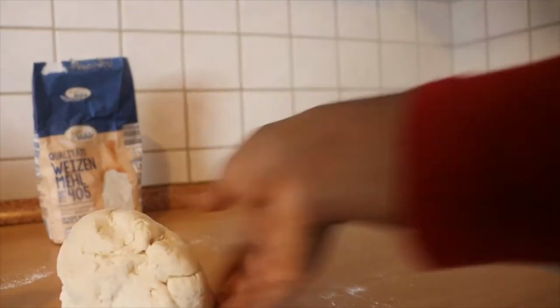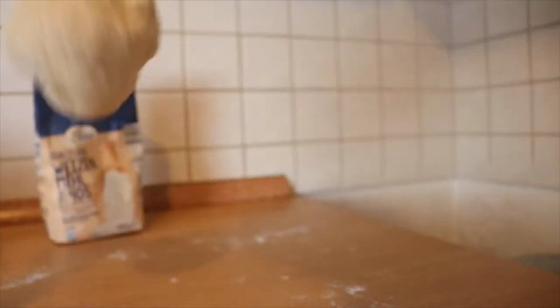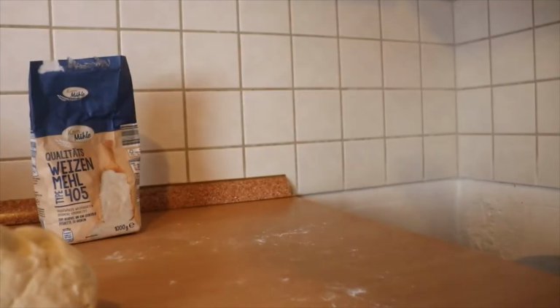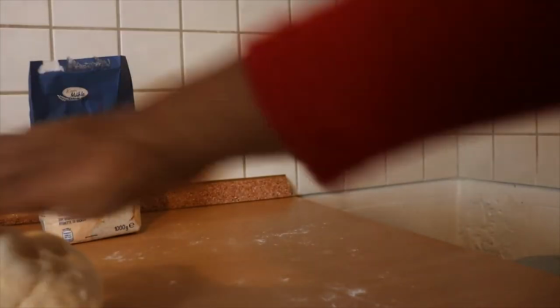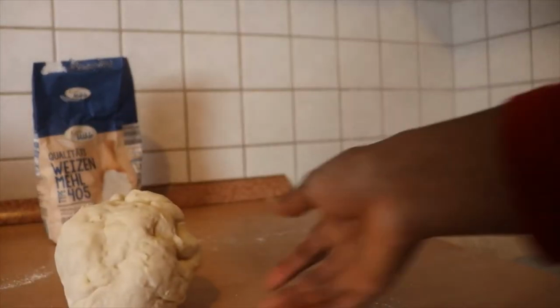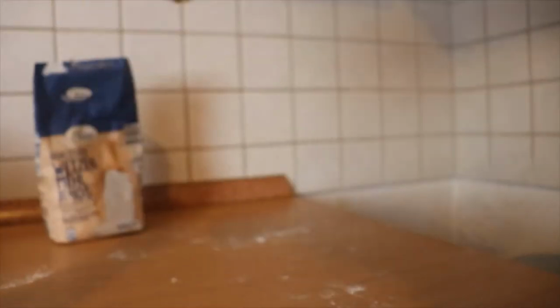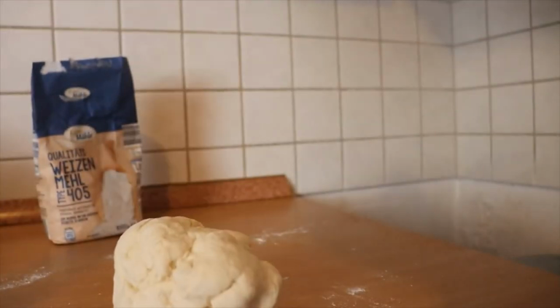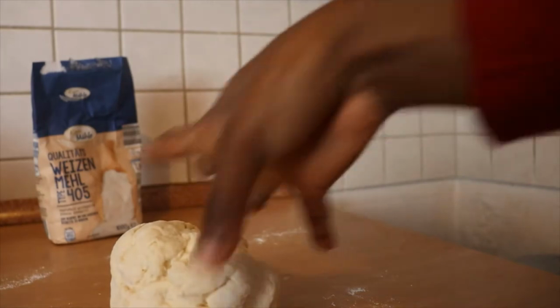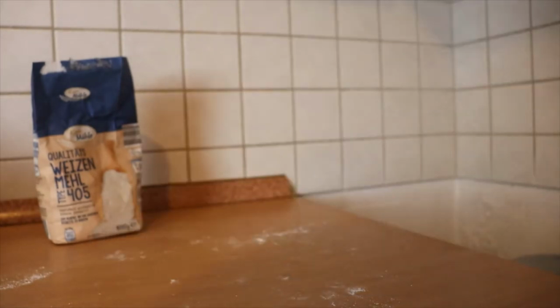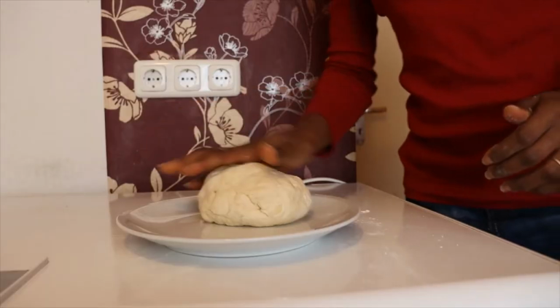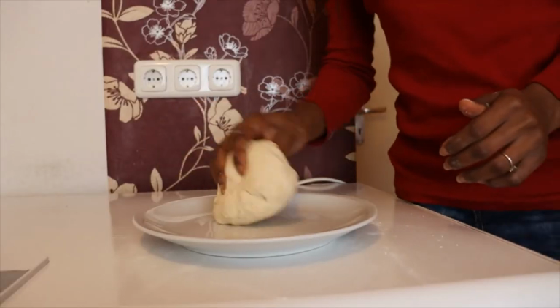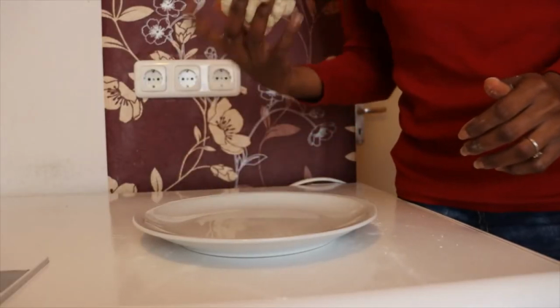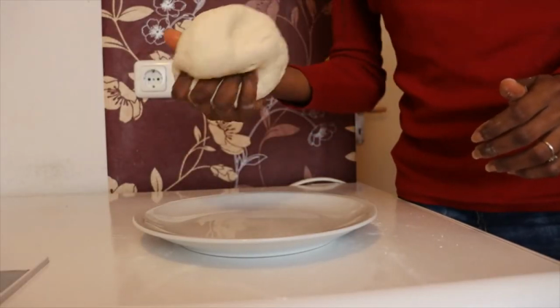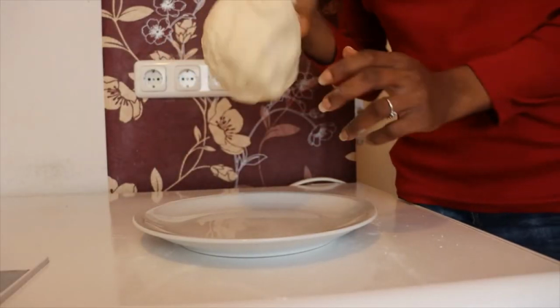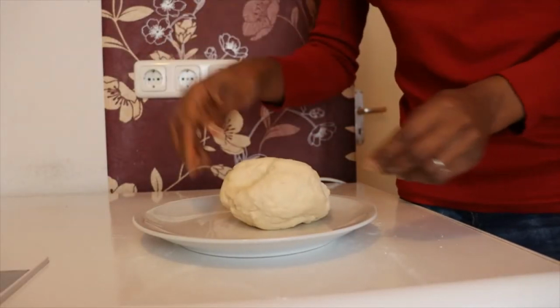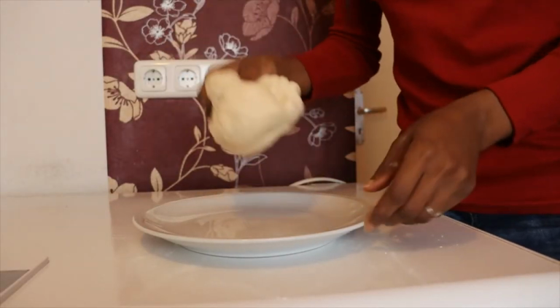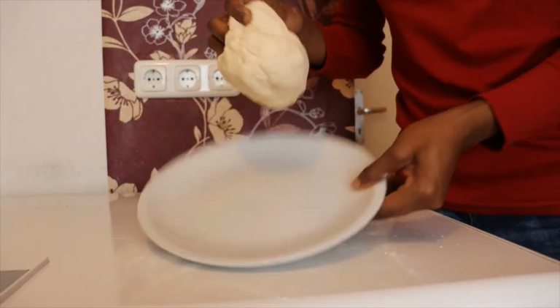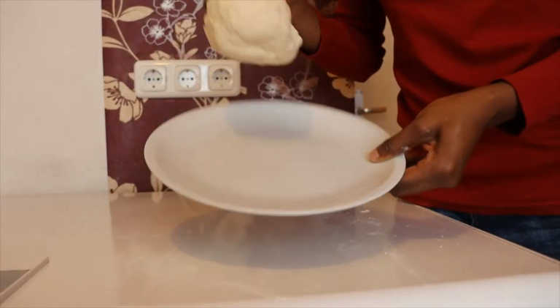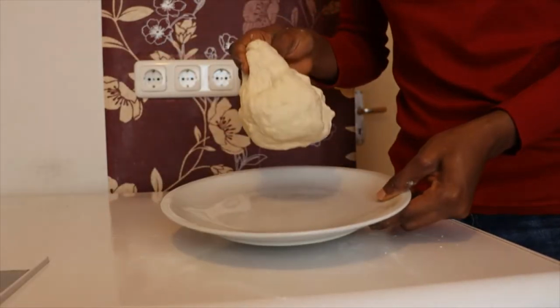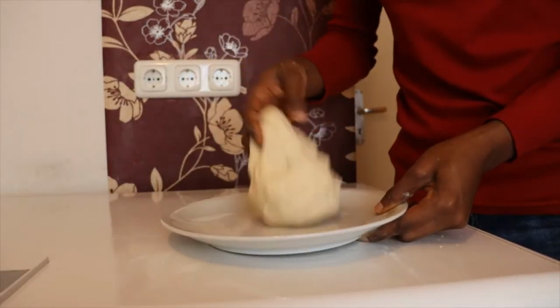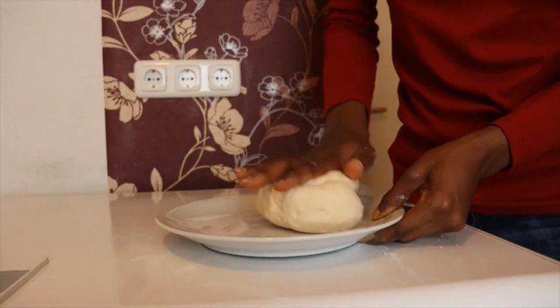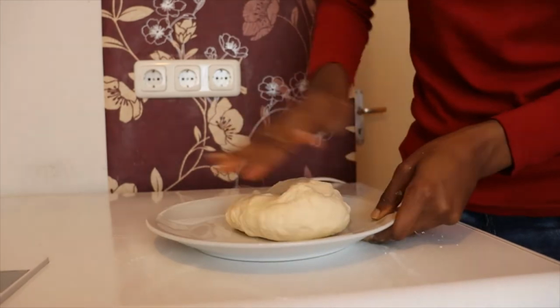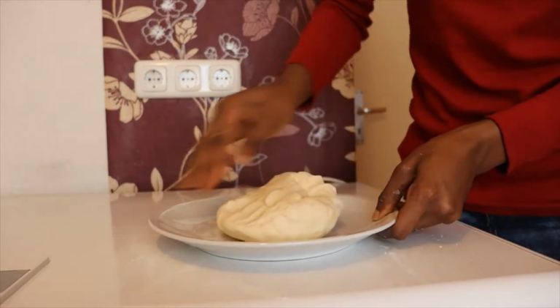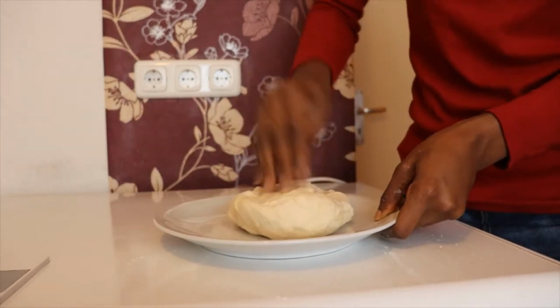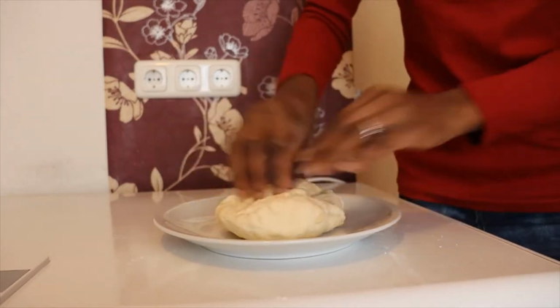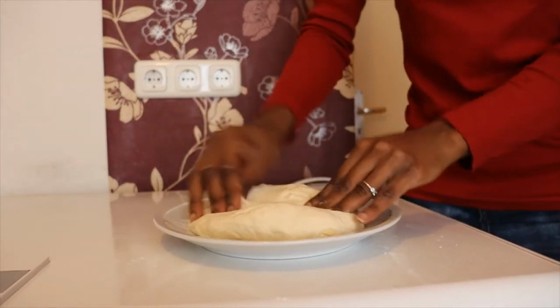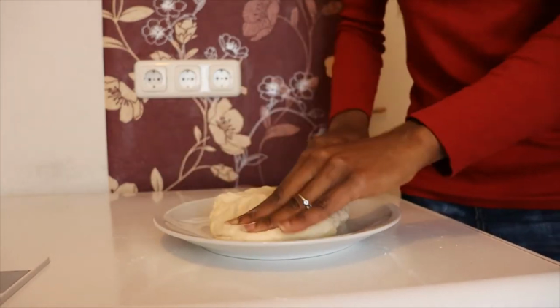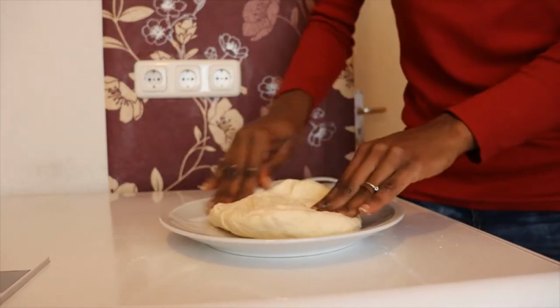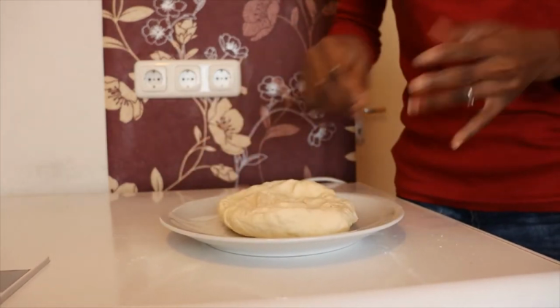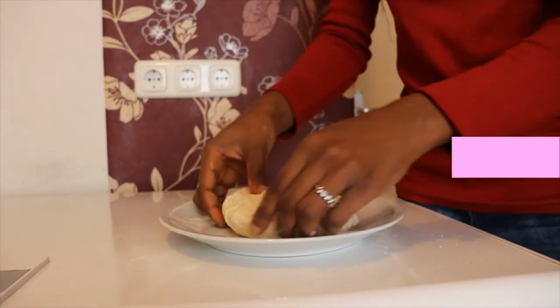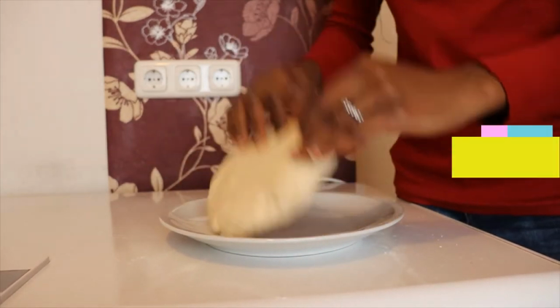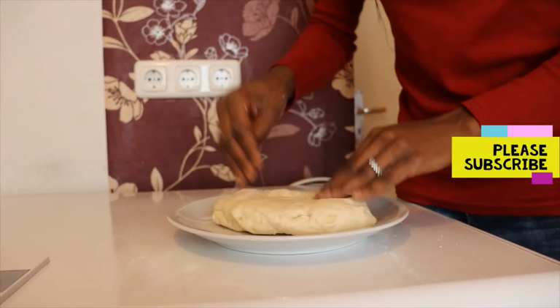Voilà, it's ready! Remember I said just small. I'll be using this — if you have any other thing, you can use that too. I'm going to make sure it's okay.